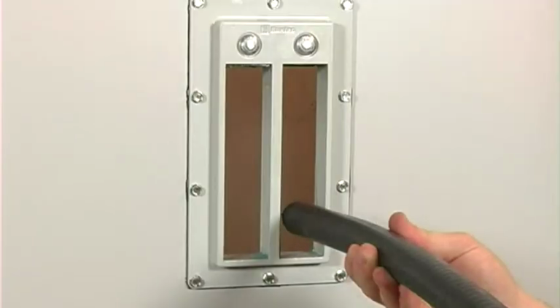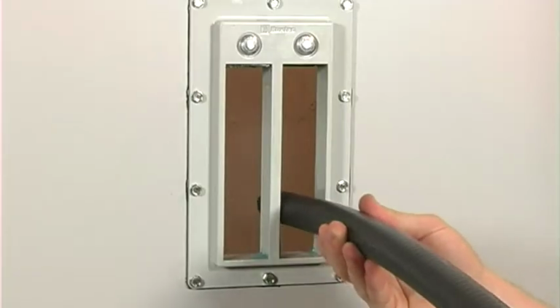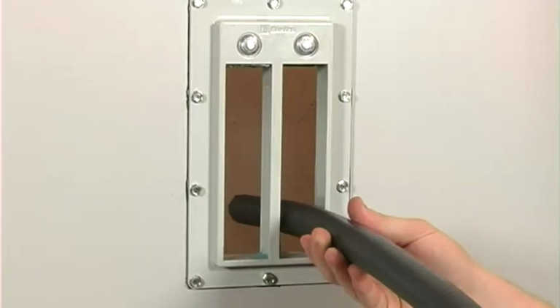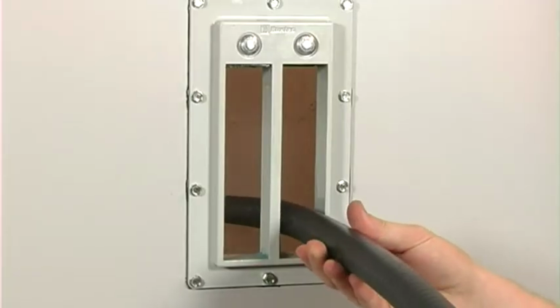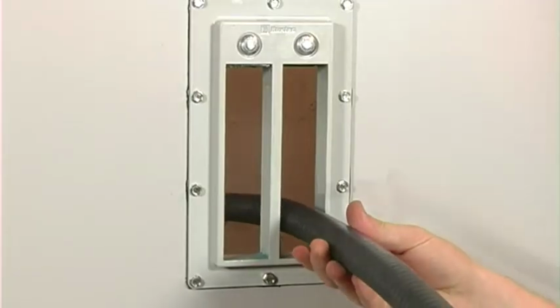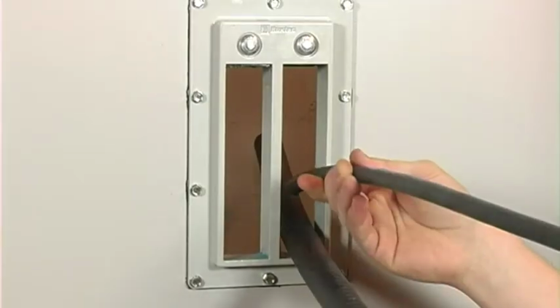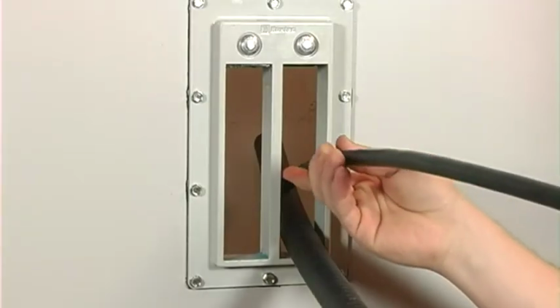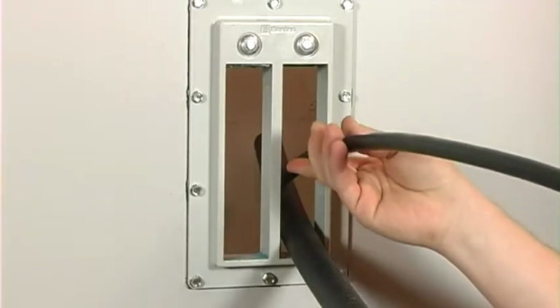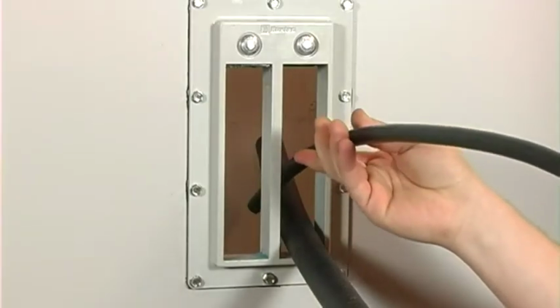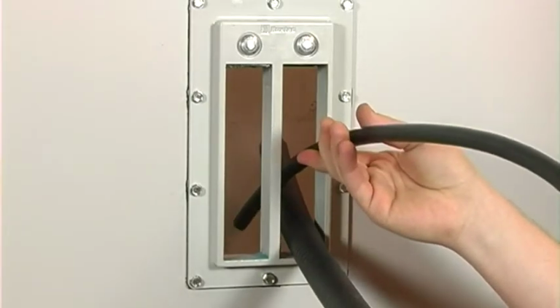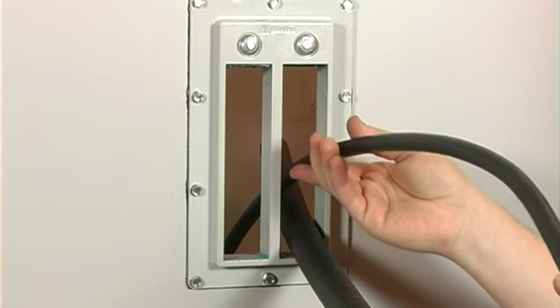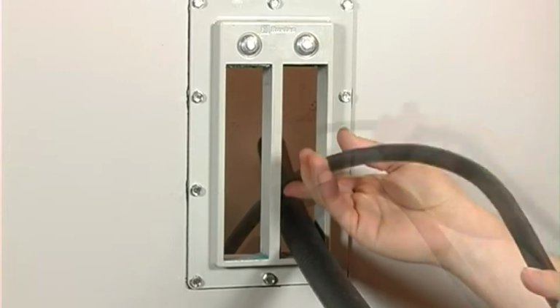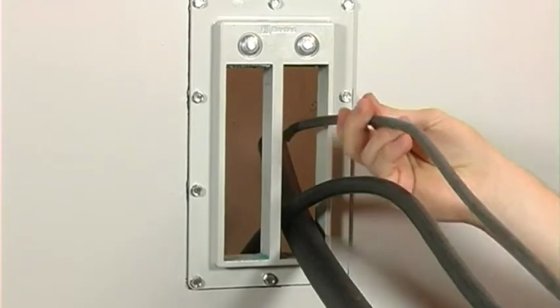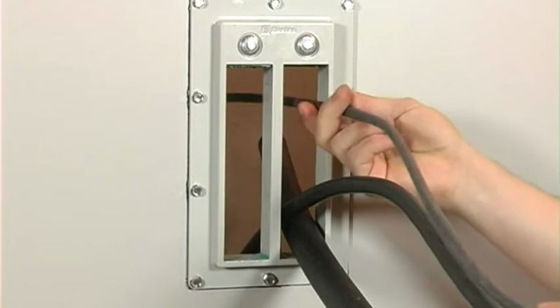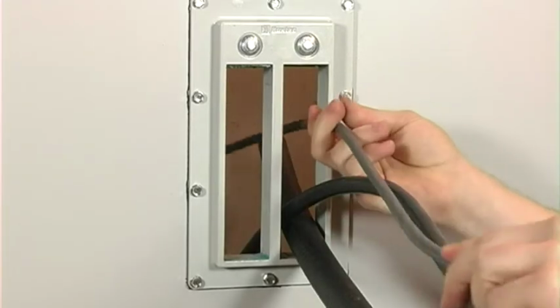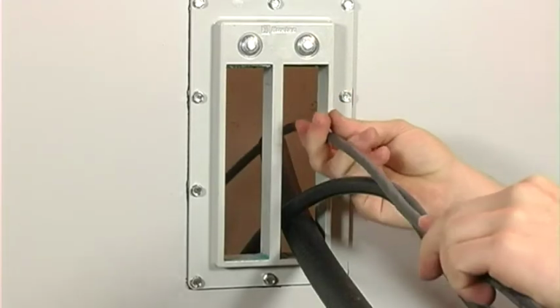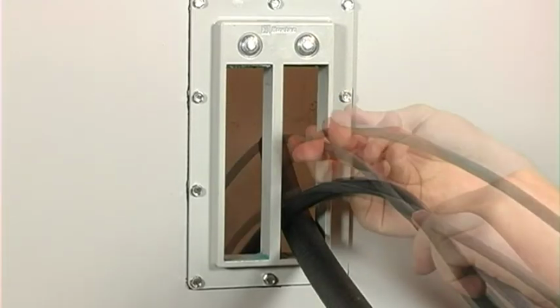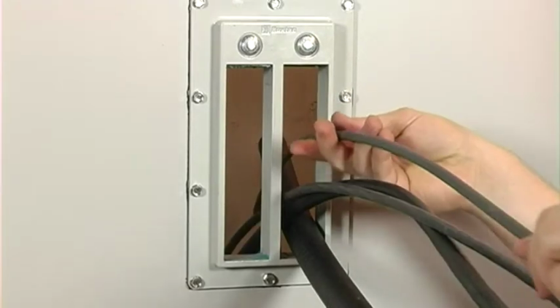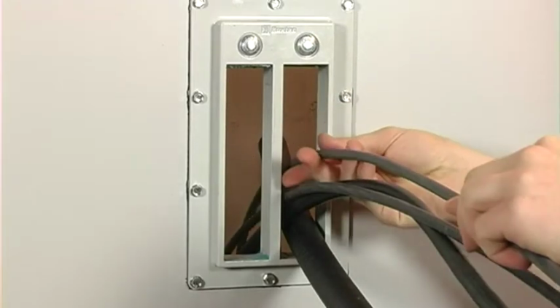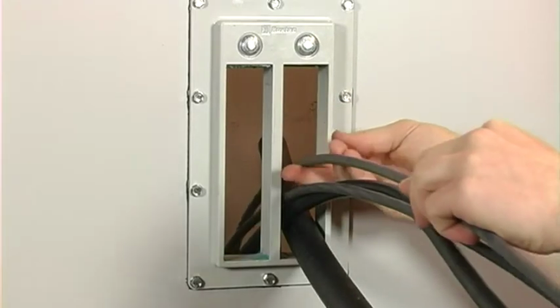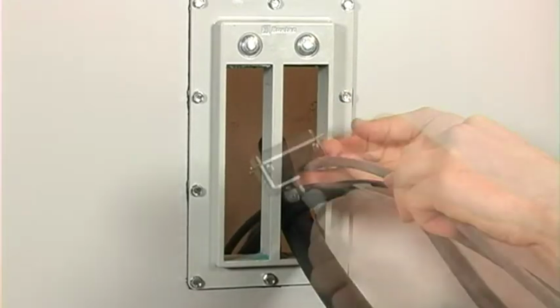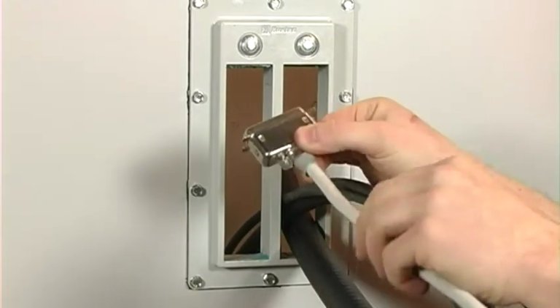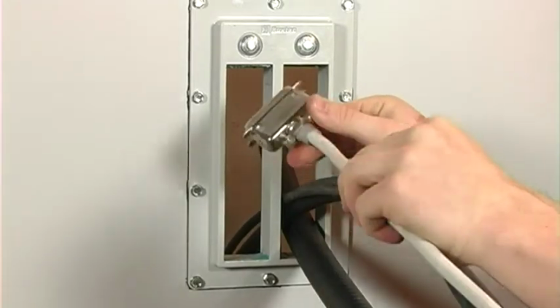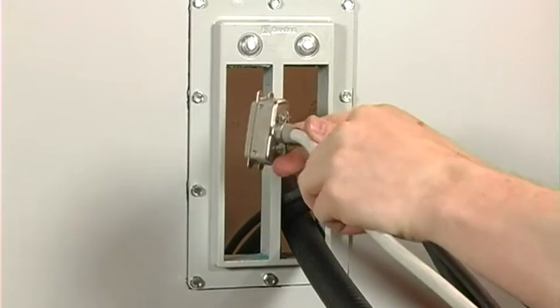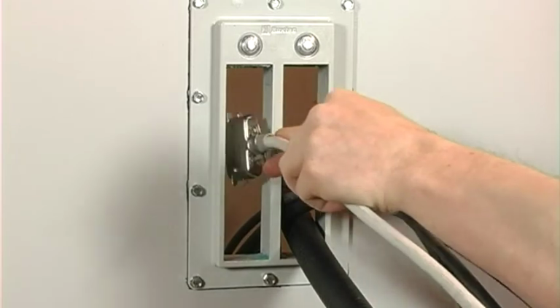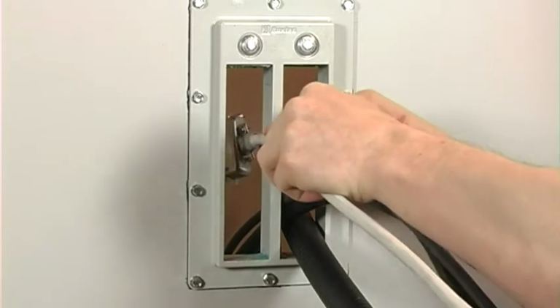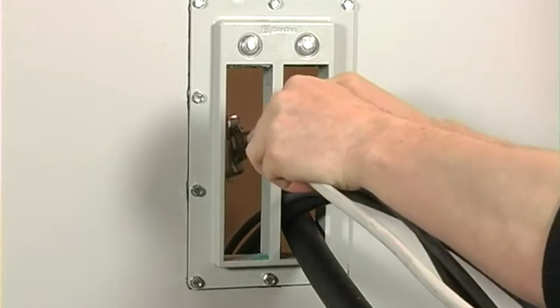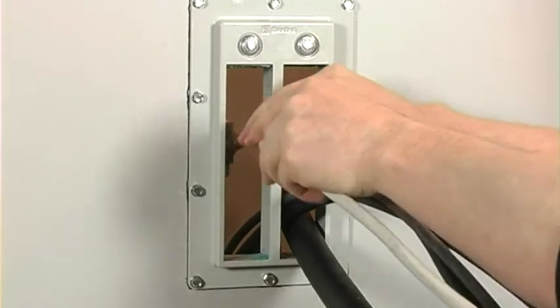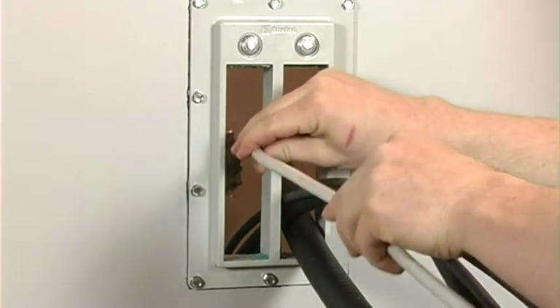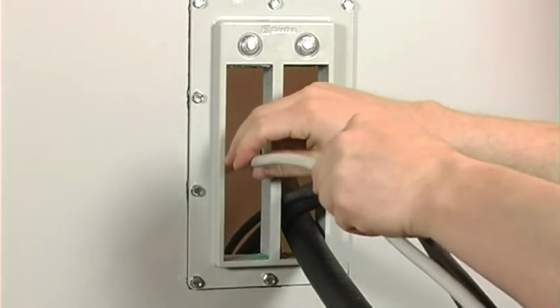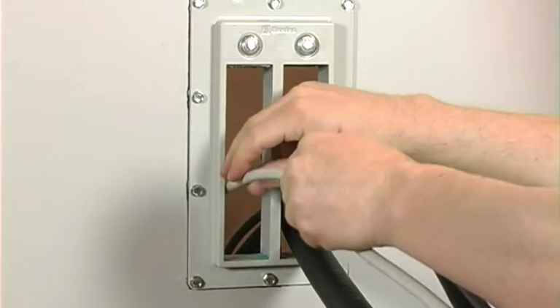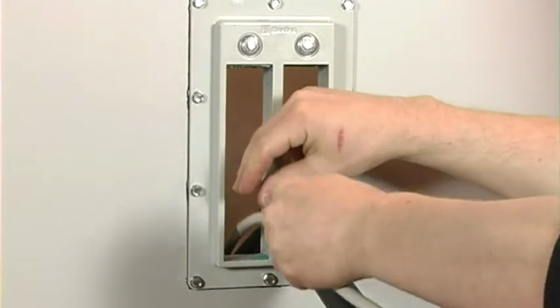Feed the cables through the frame opening. Pre-terminated cables can also easily be inserted through the frame.